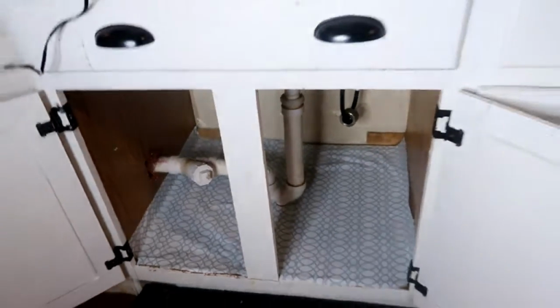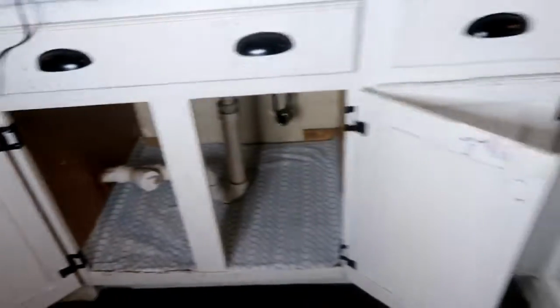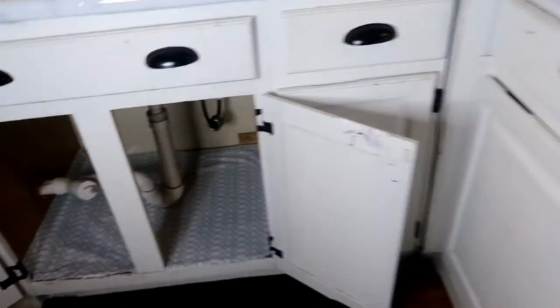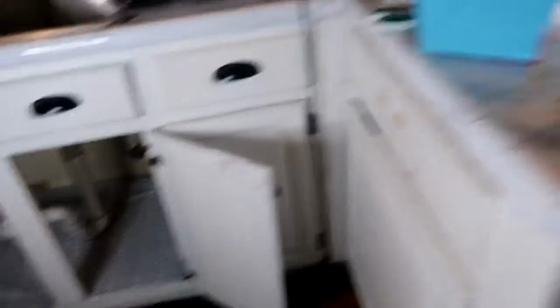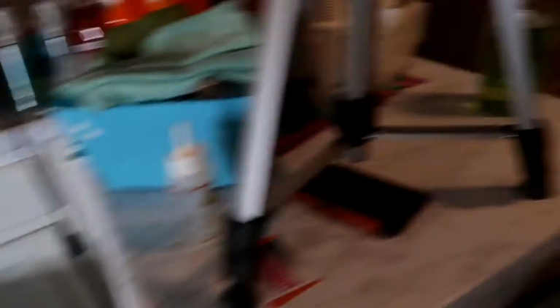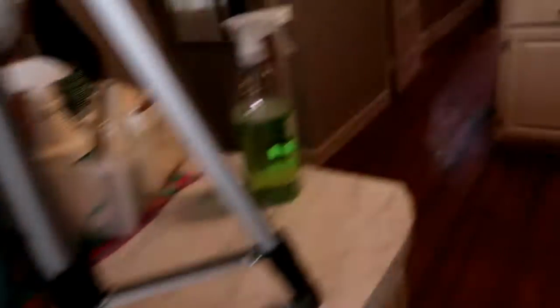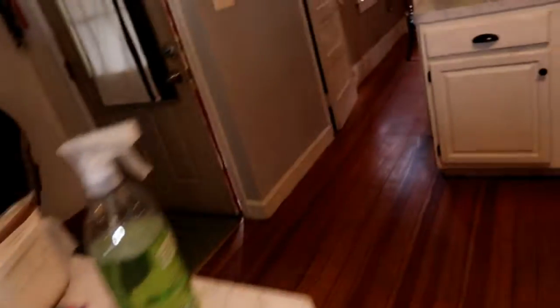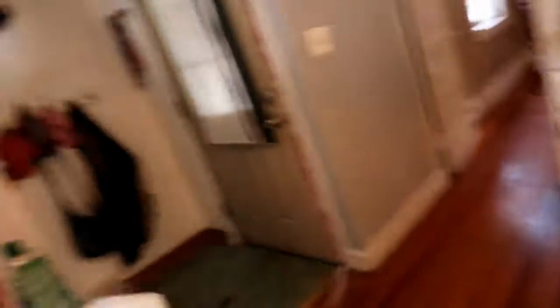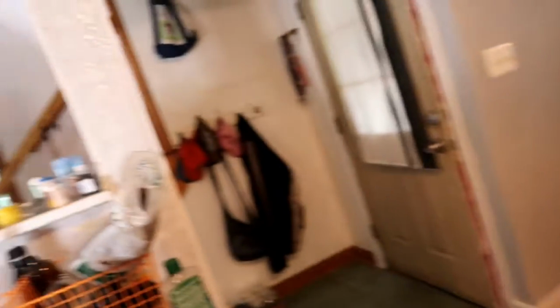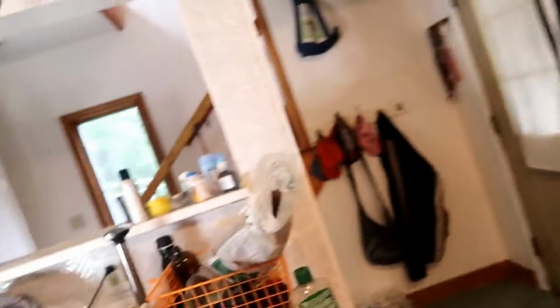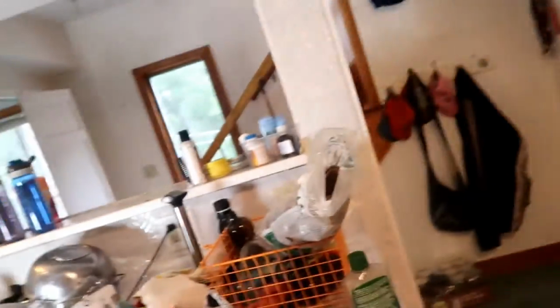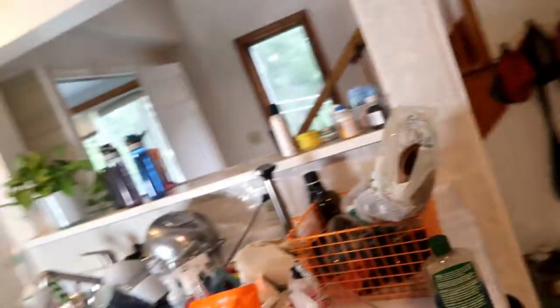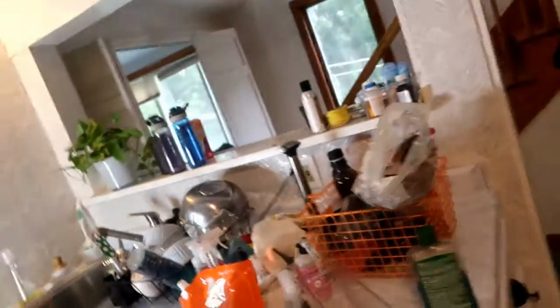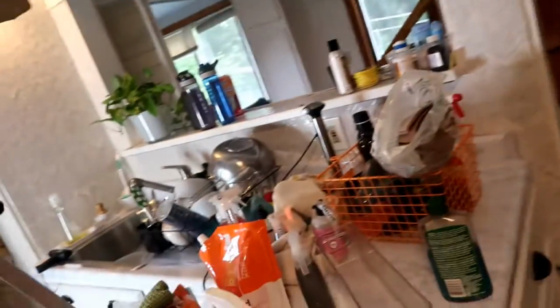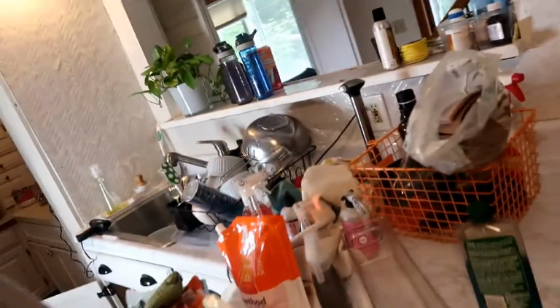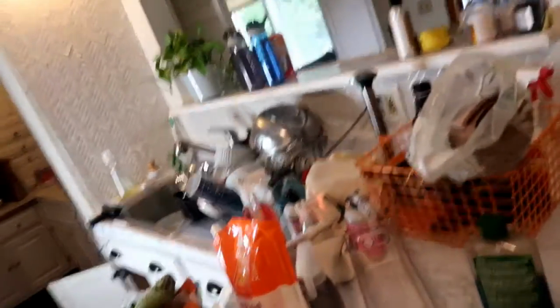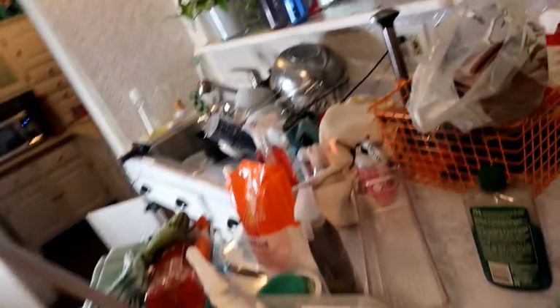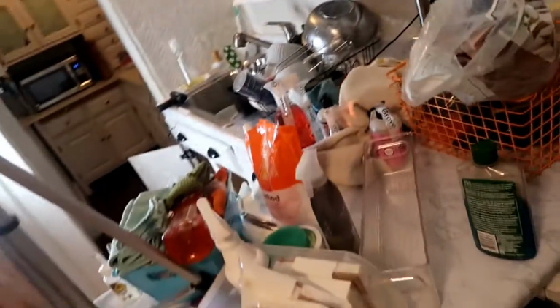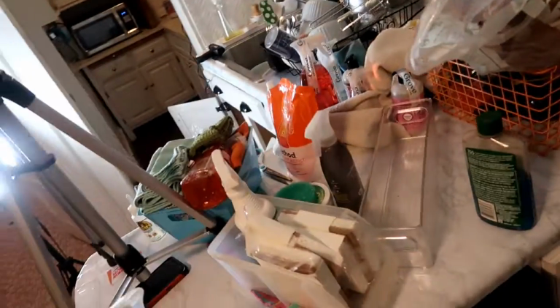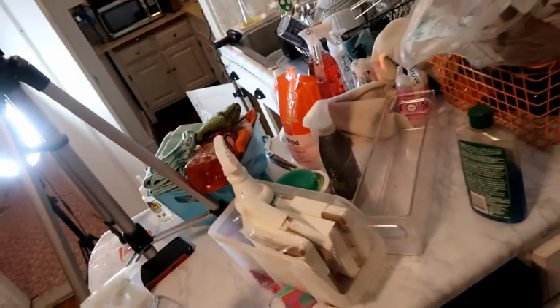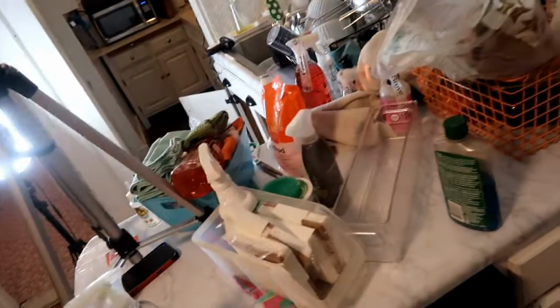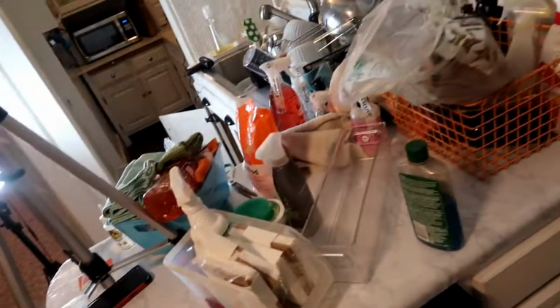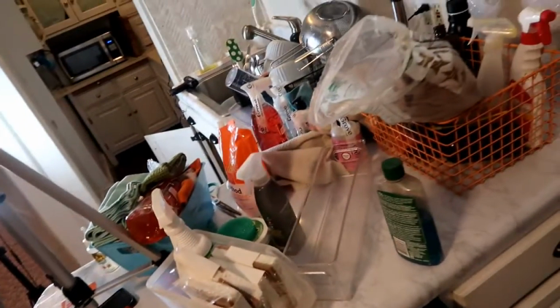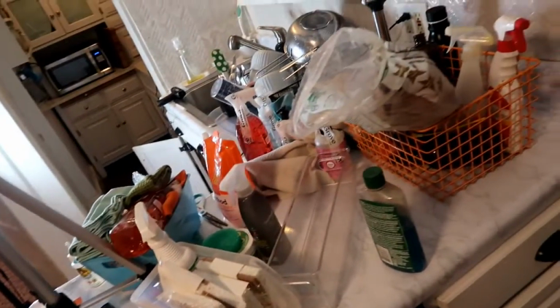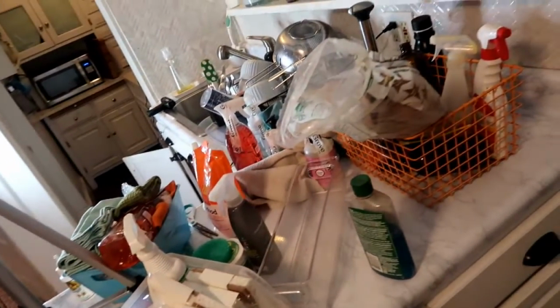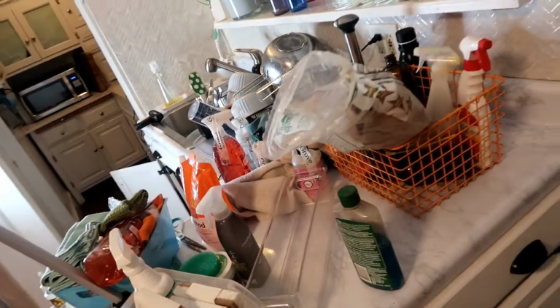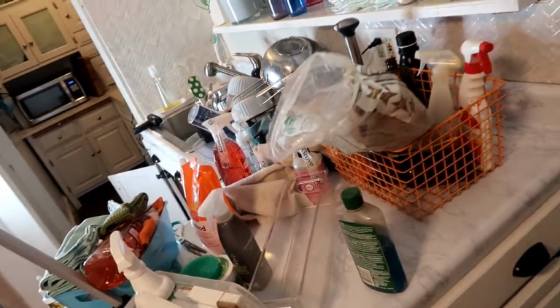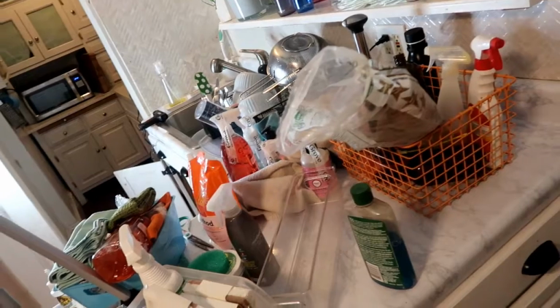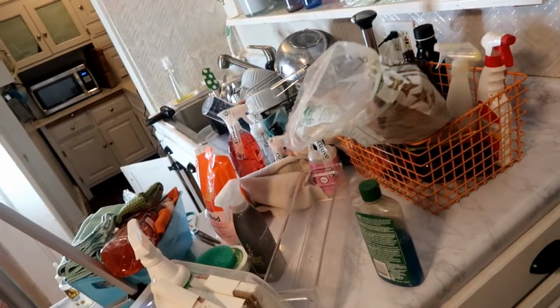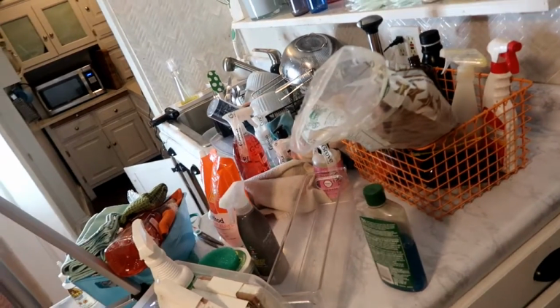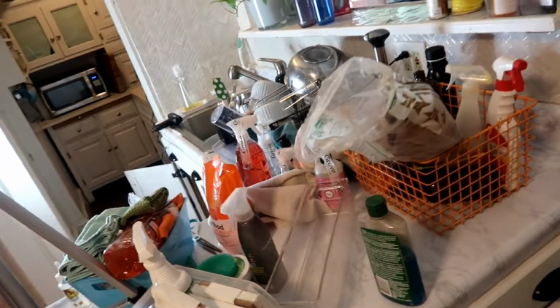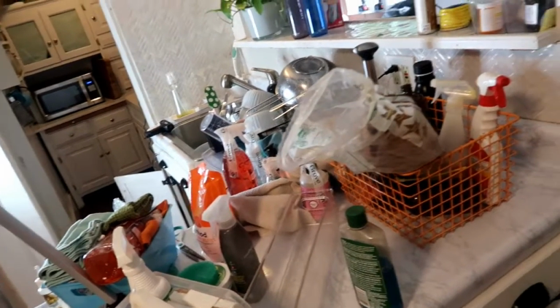Over here is everything that came out from under there. It's not a lot, but there's a lot of stuff I don't use, so I'm going to go through this stuff.